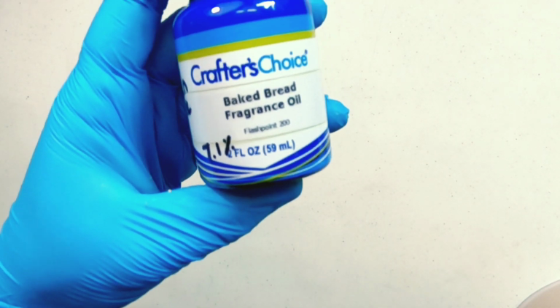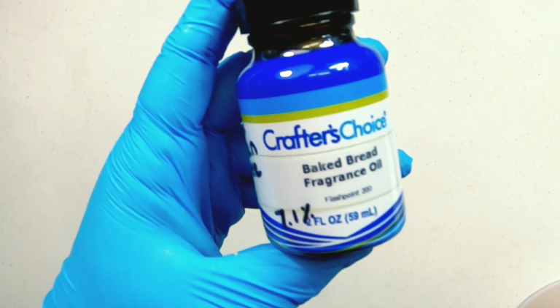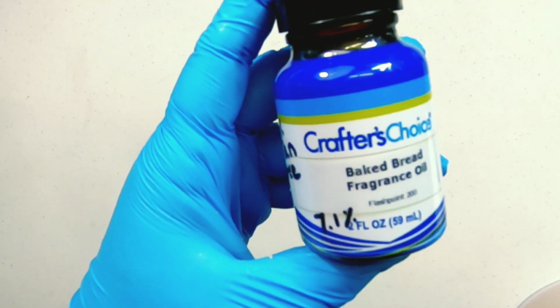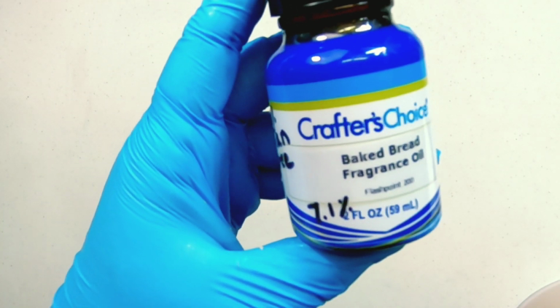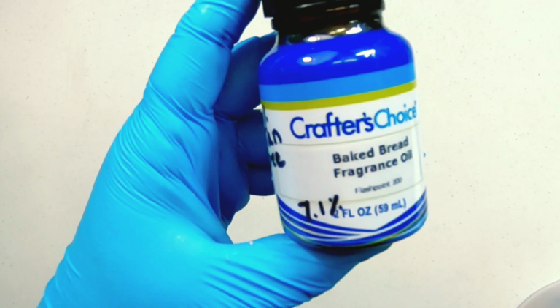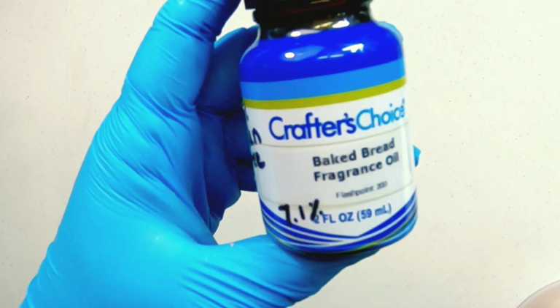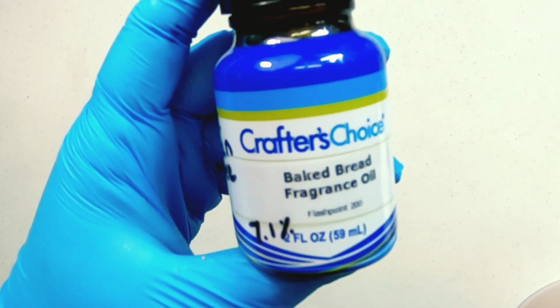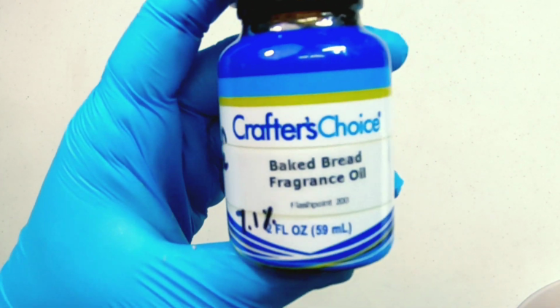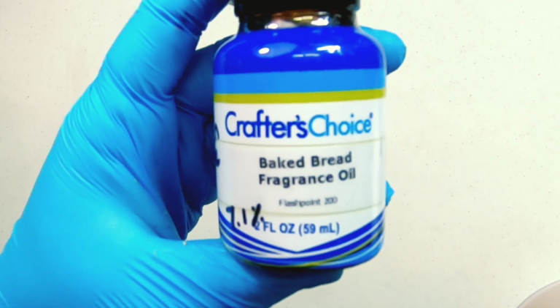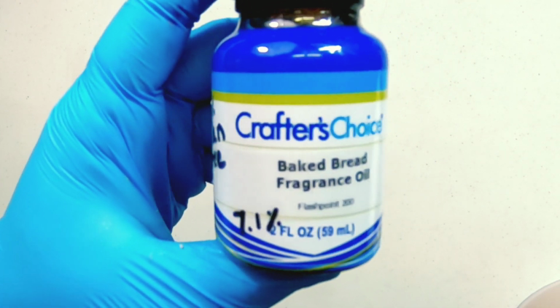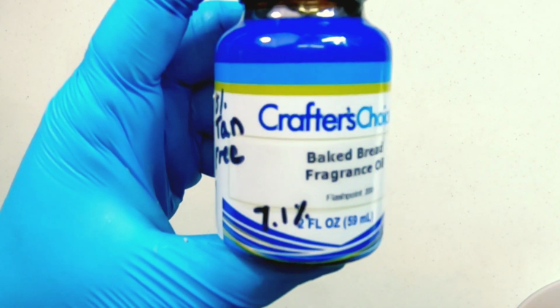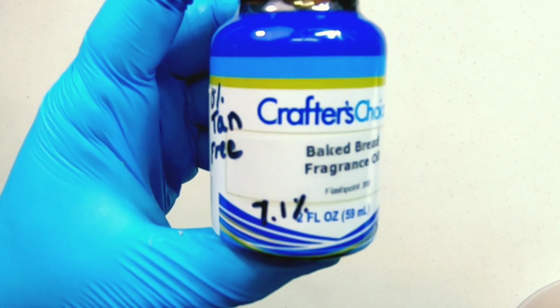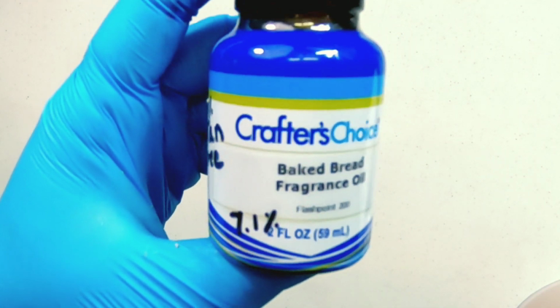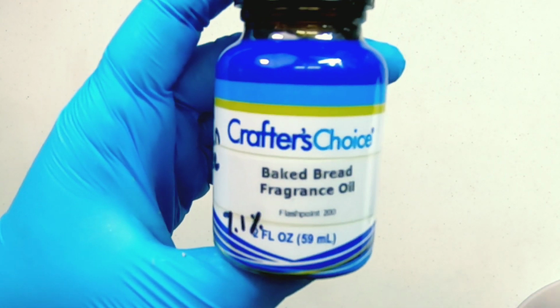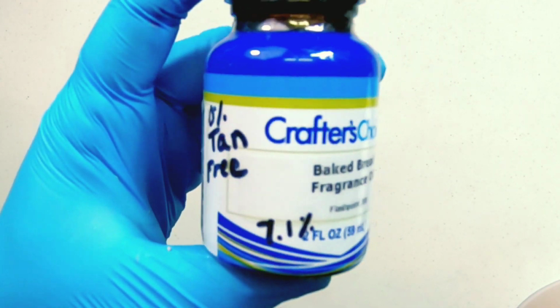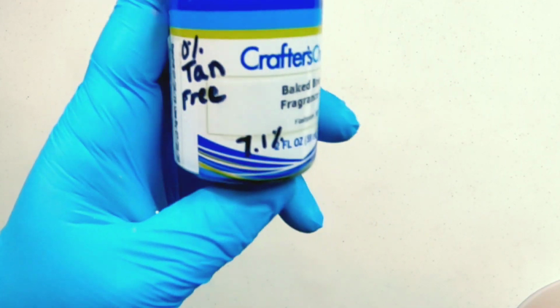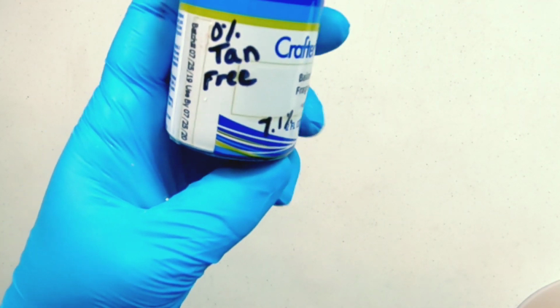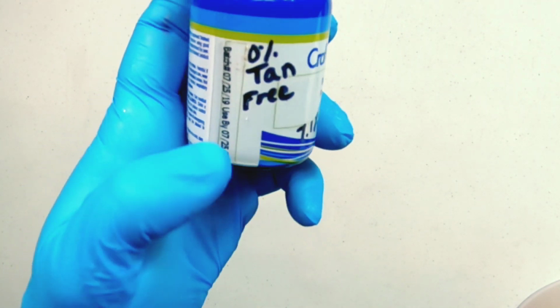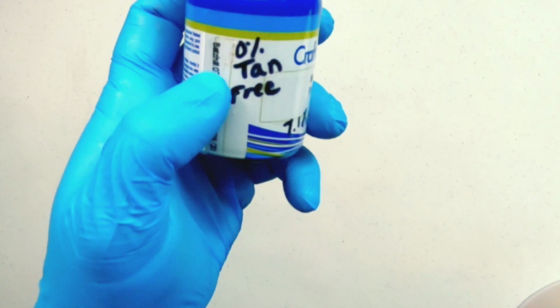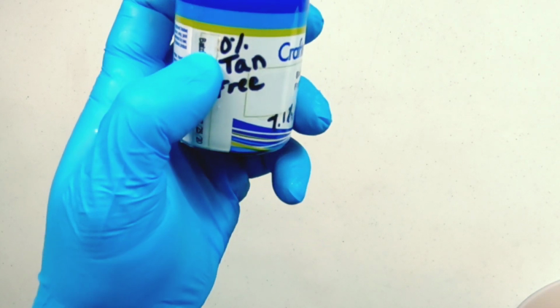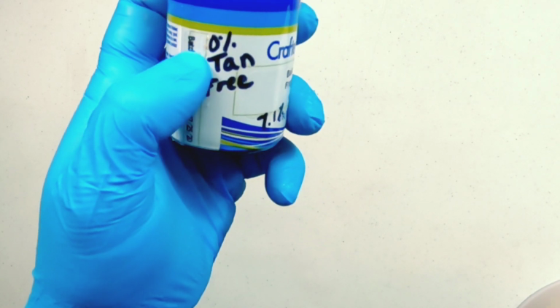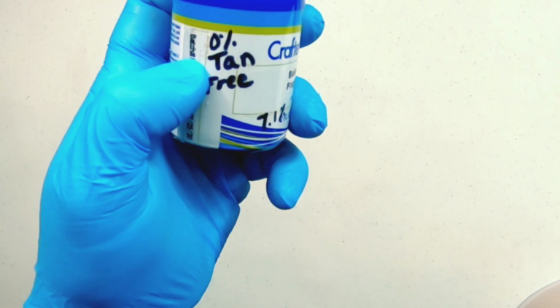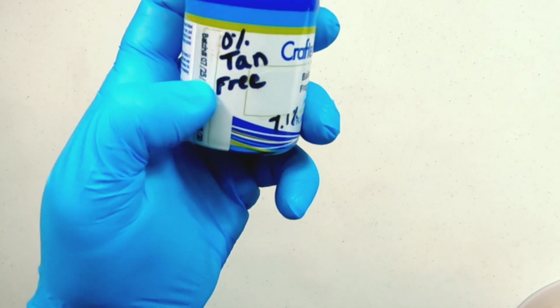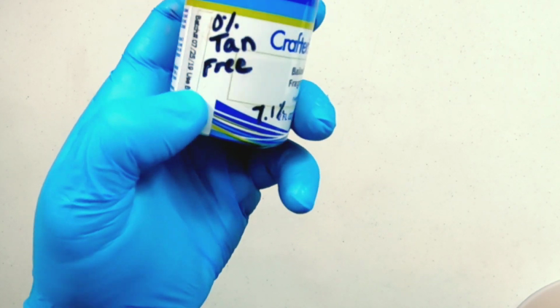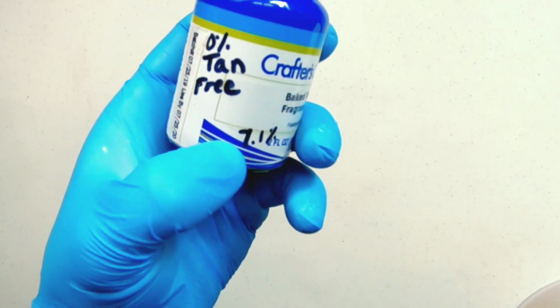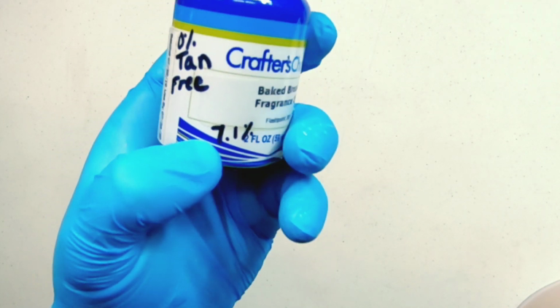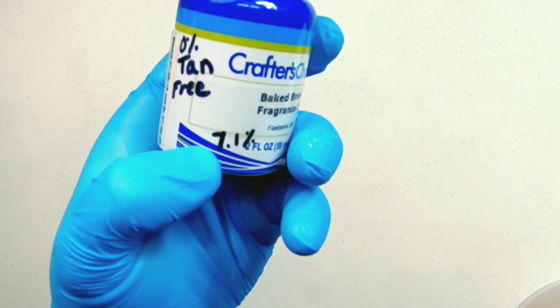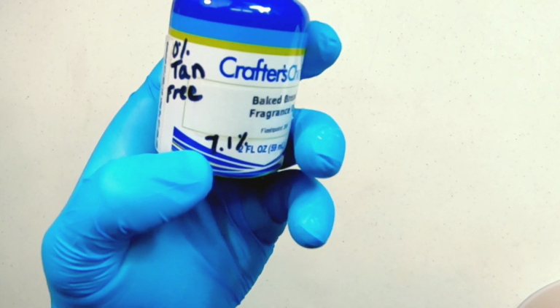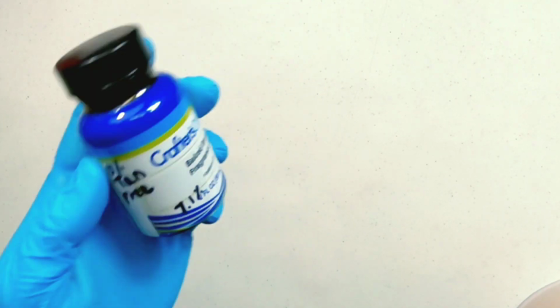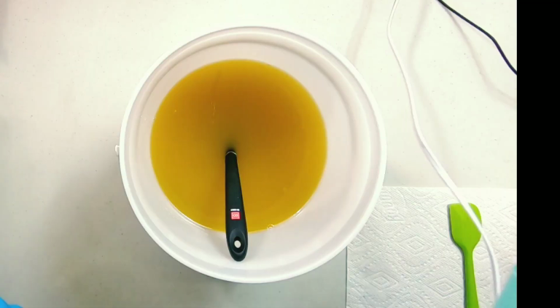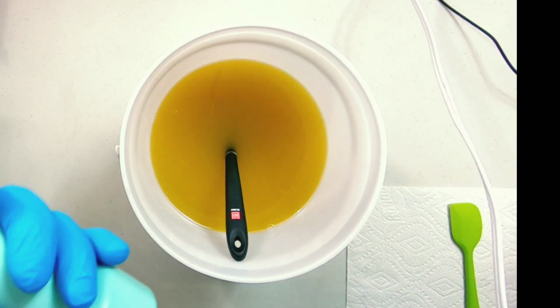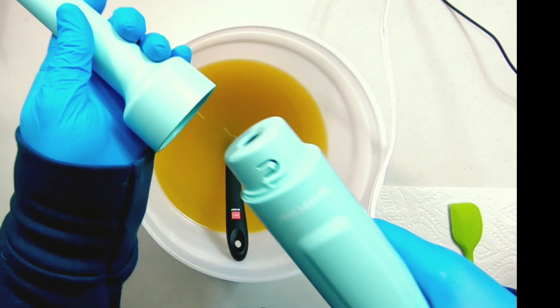We're using Crafter's Choice Baked Bread Fragrance Oil. I like to mark my bottles with important information like the percentage of vanillin, the discoloration, if it has phthalates, and how much I can use in my soap batter.